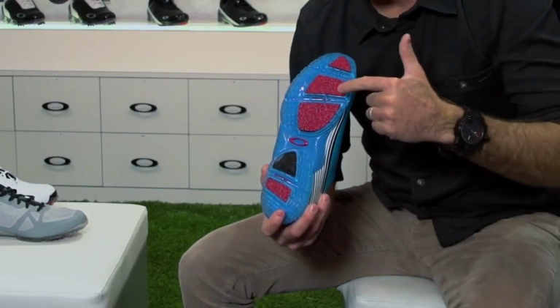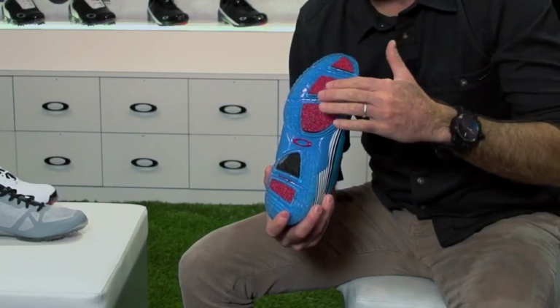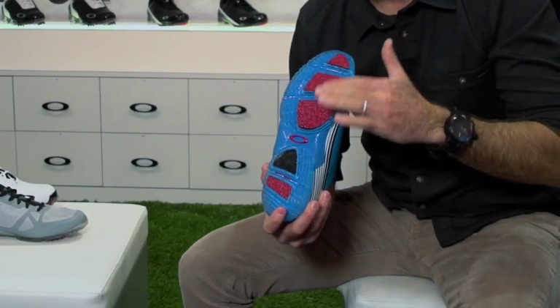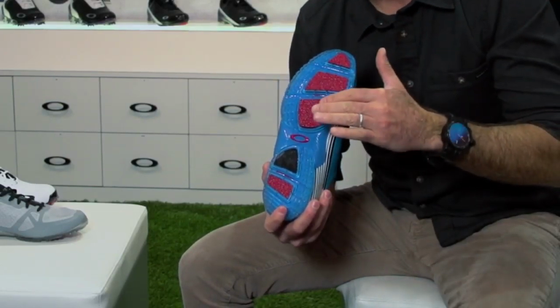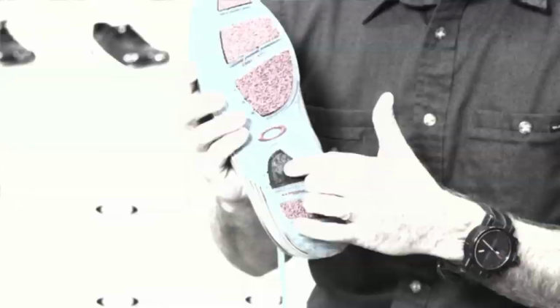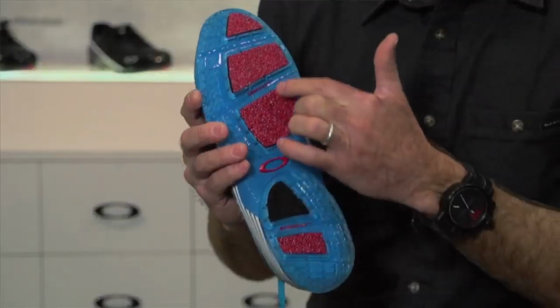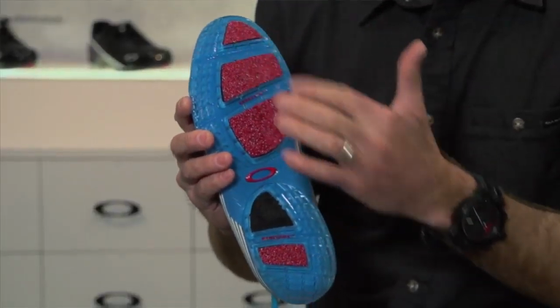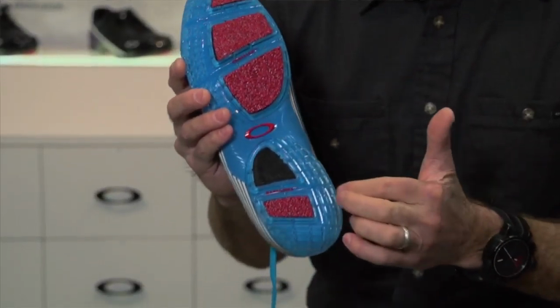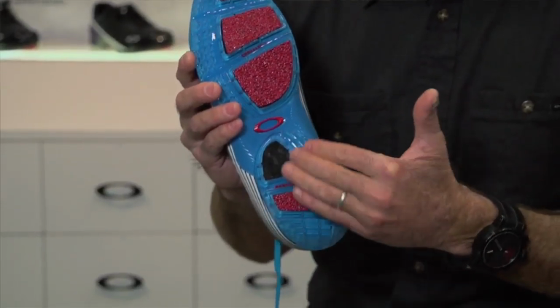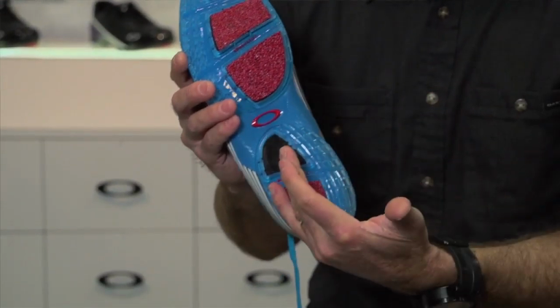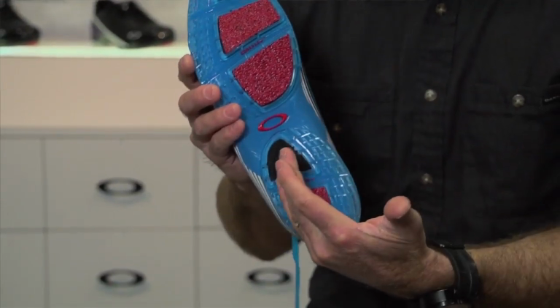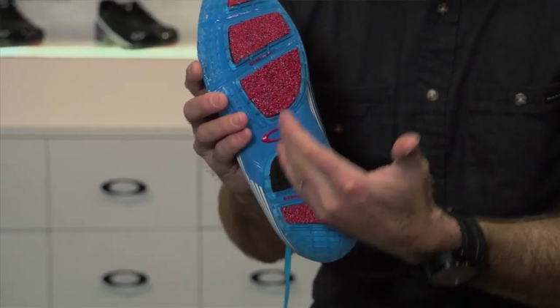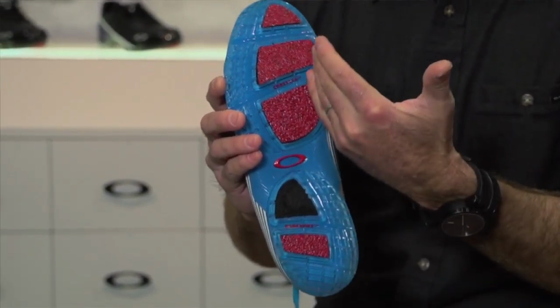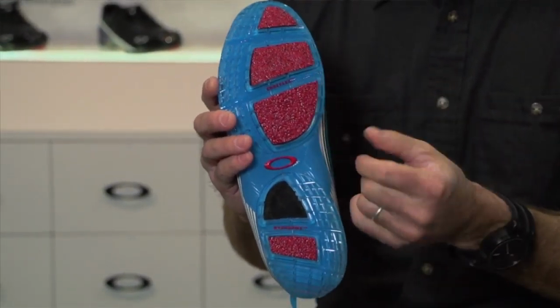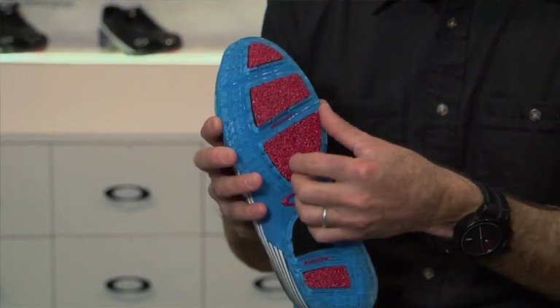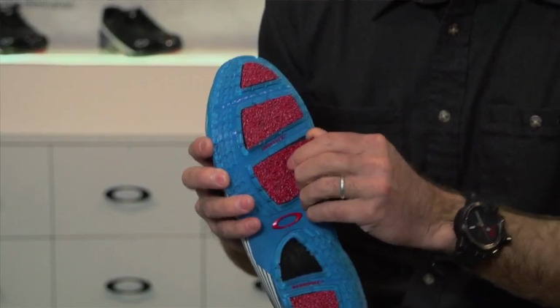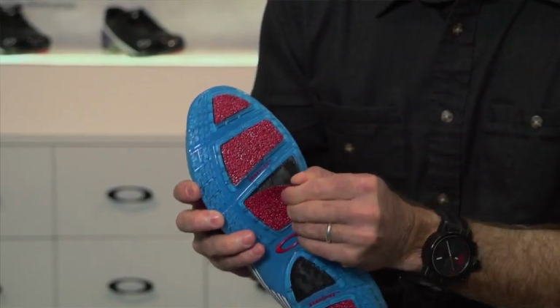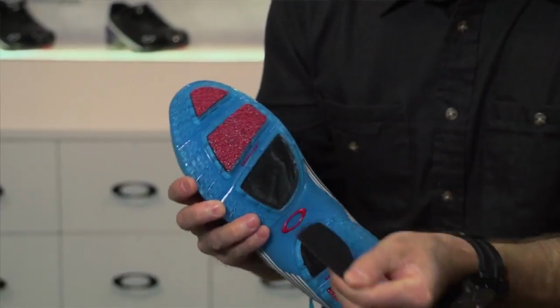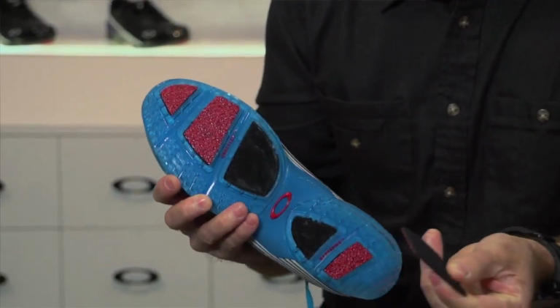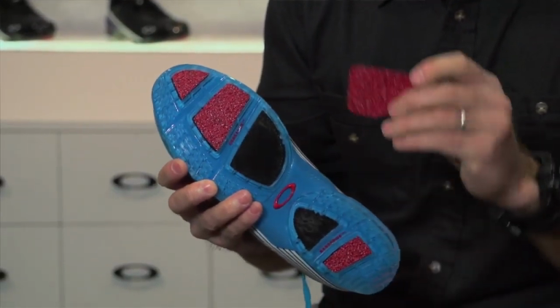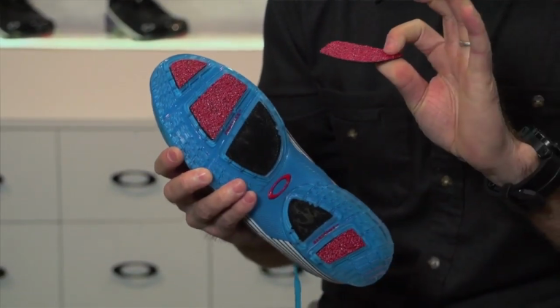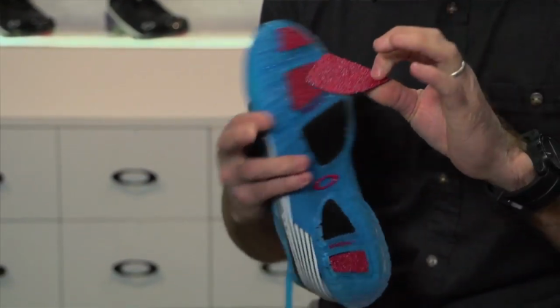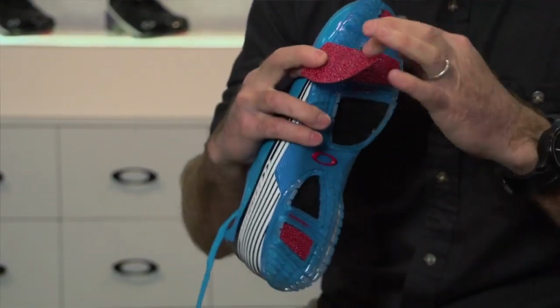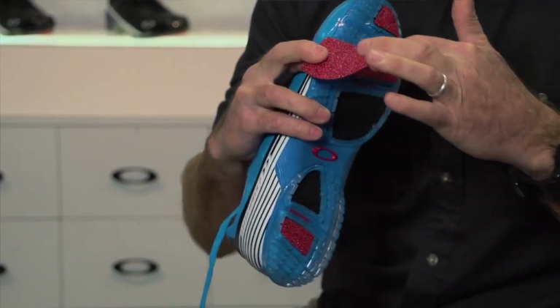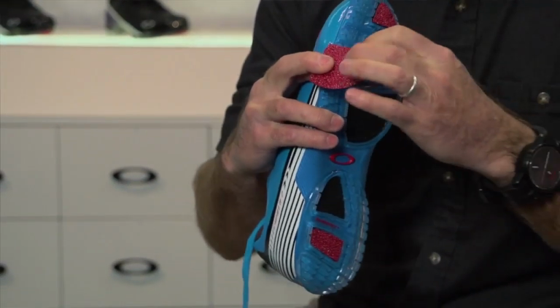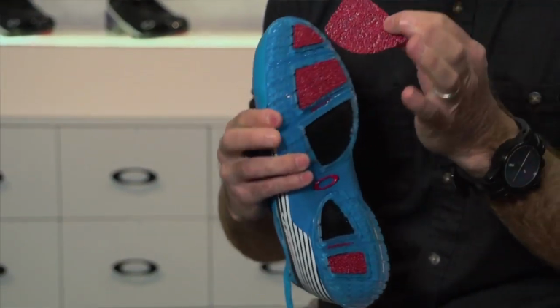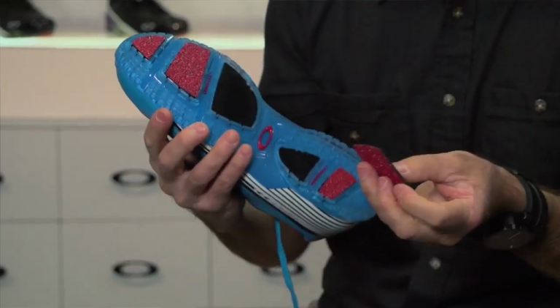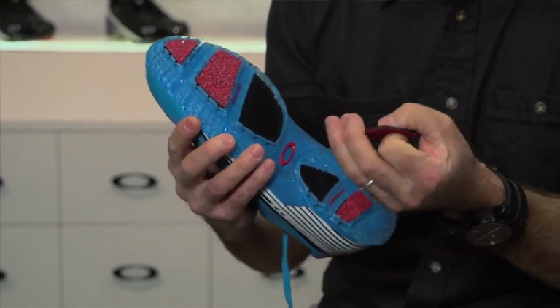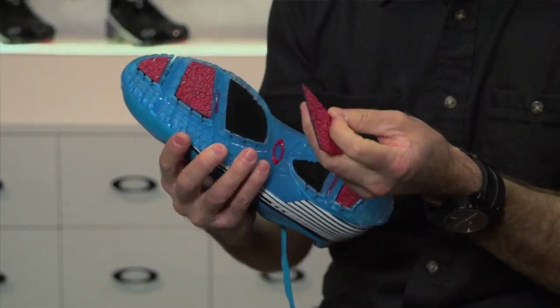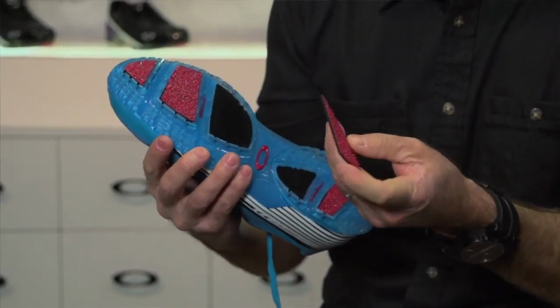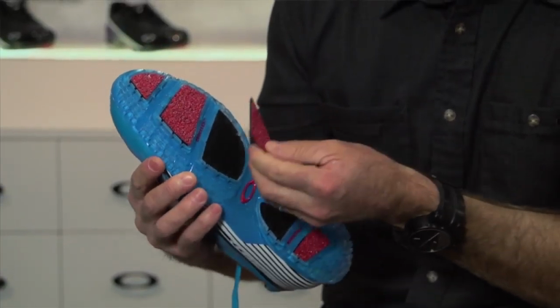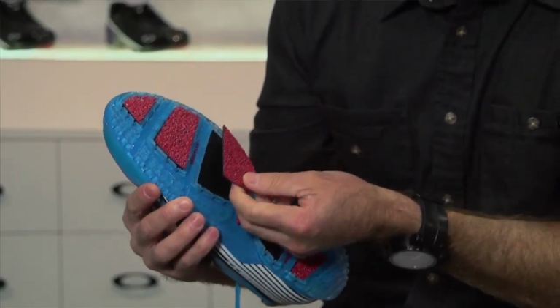In our quest to go lower to the ground and to make a shoe that's extremely lightweight, we decided we were going to take out a conventional cleat system. We had to replace it with a material that would give you as good or better grip.